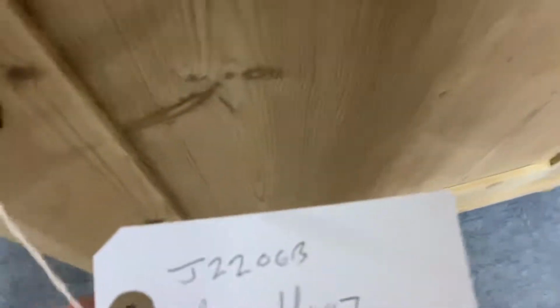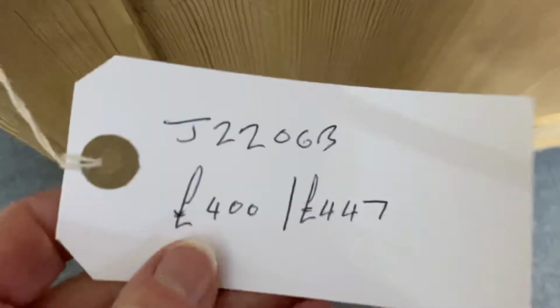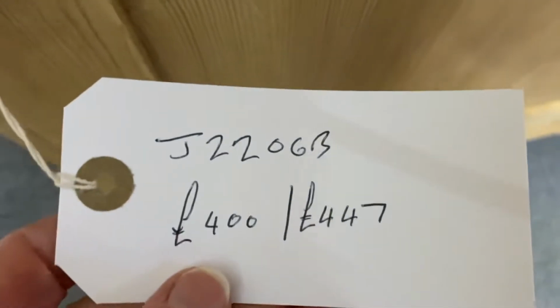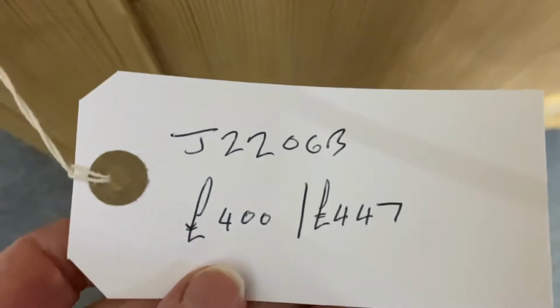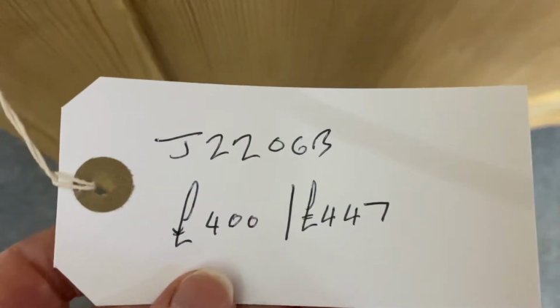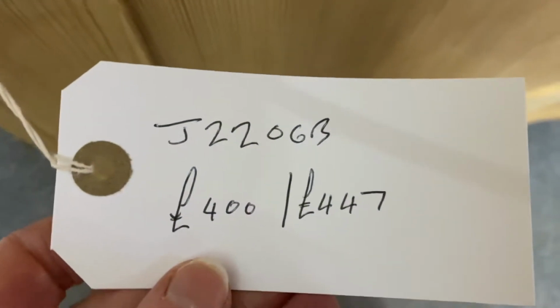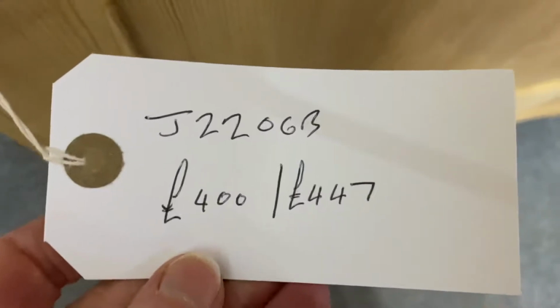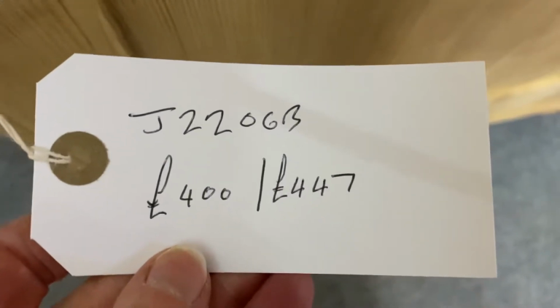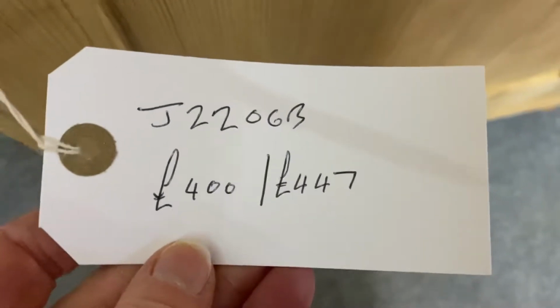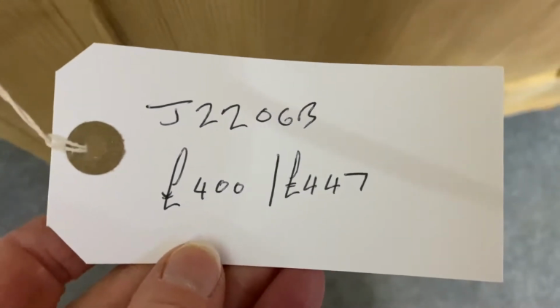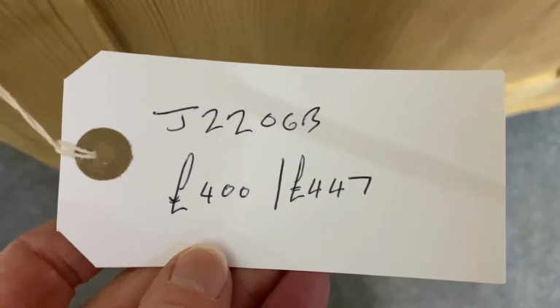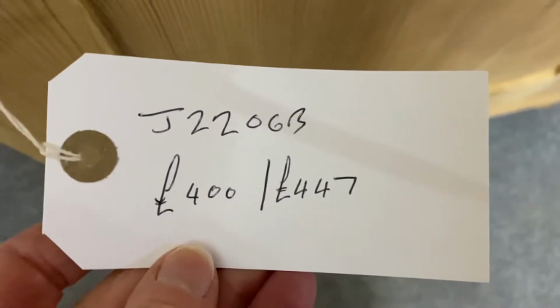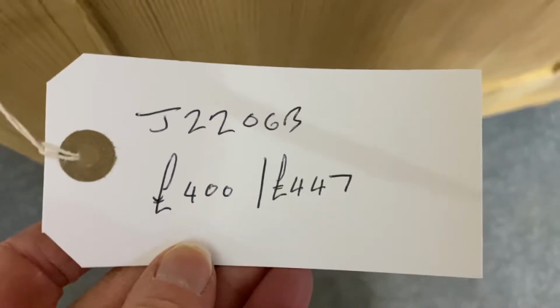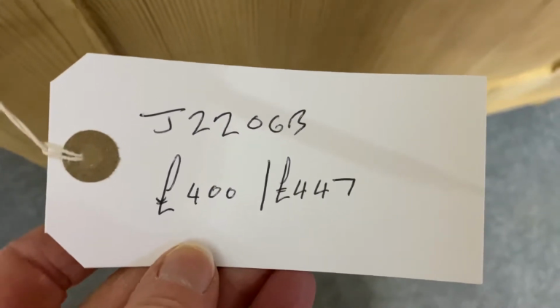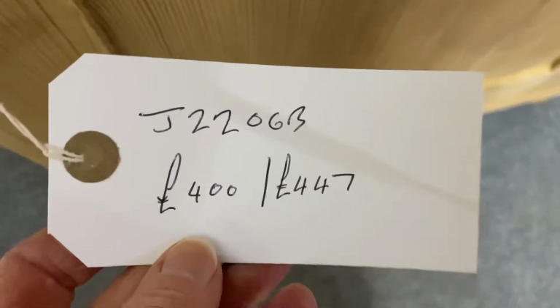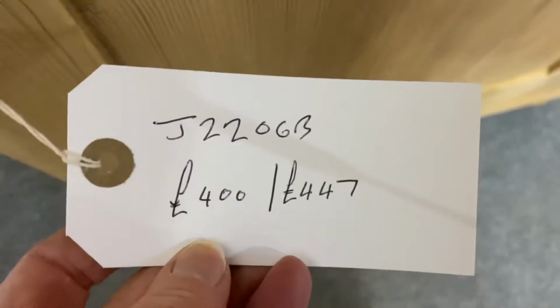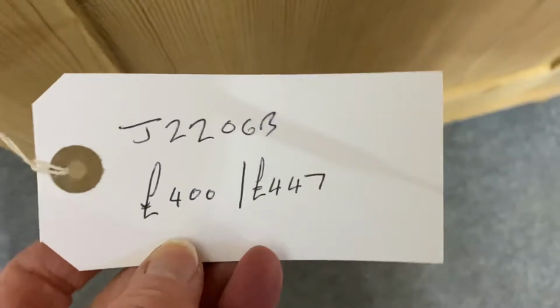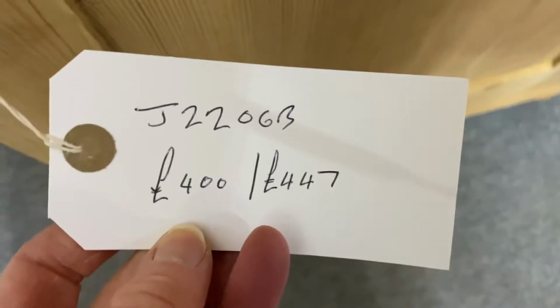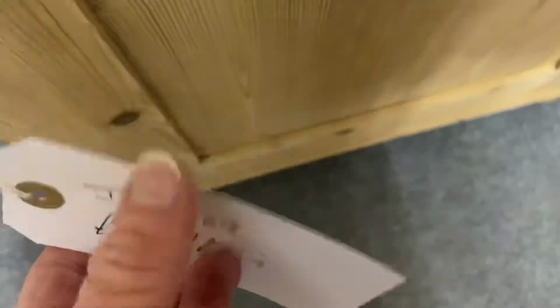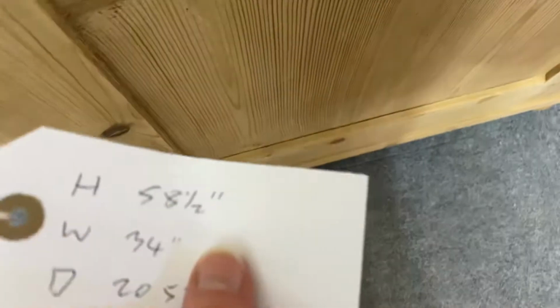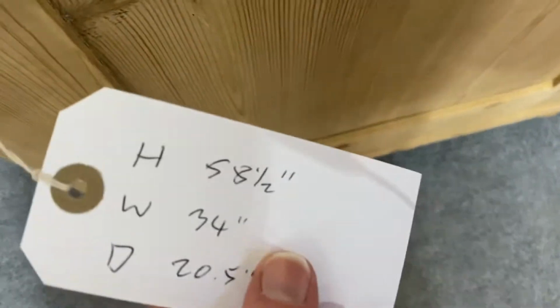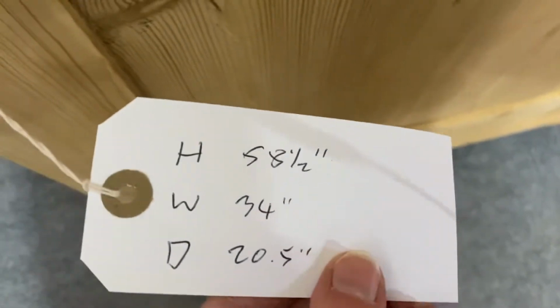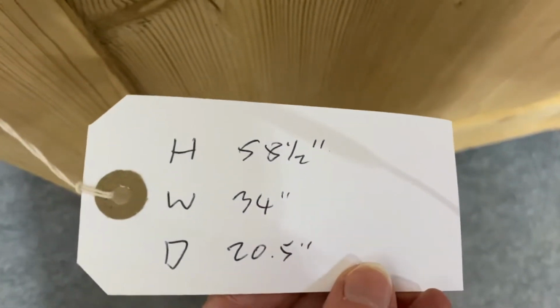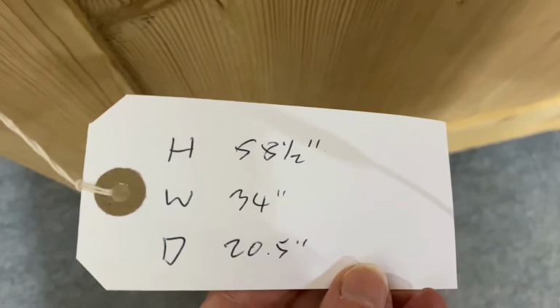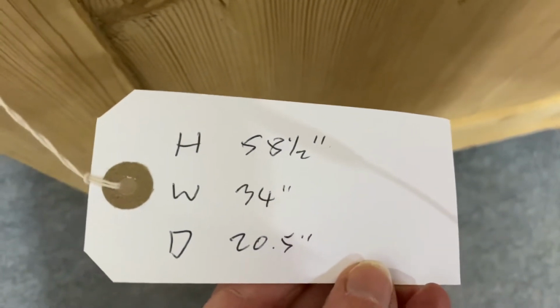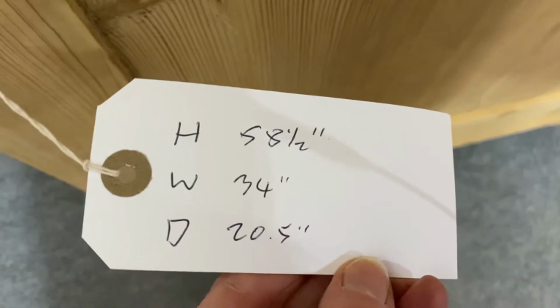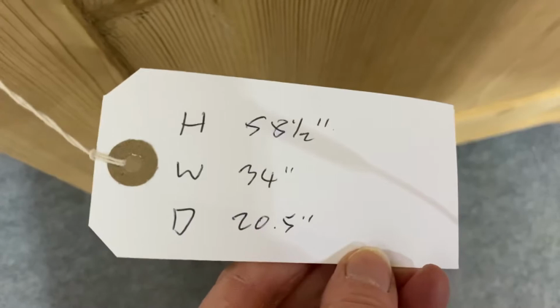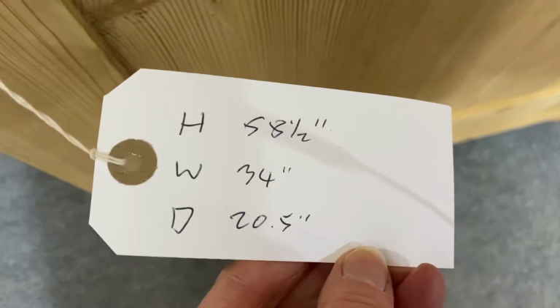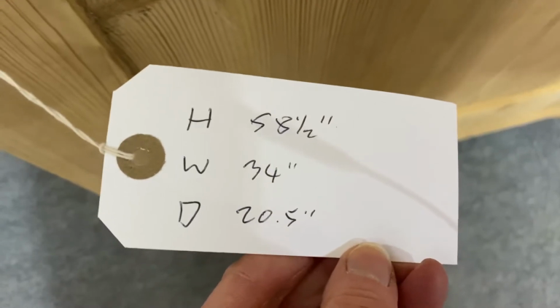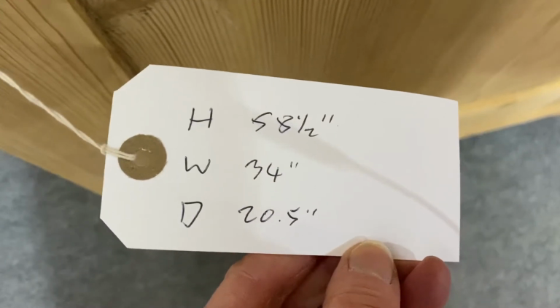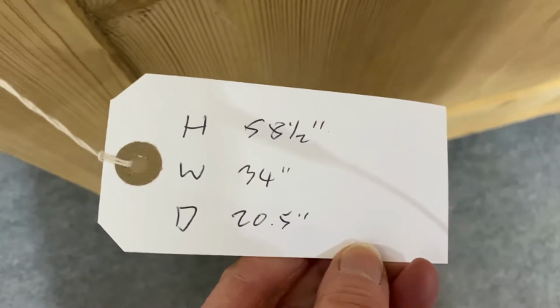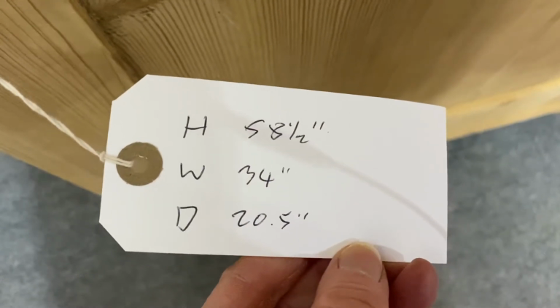The code for this one is J2206B. The price on the bare wood is £400. If you'd like it wax polished it's £447. It's 58 and a half inches high, 34 inches wide and 20 and a half inches deep.